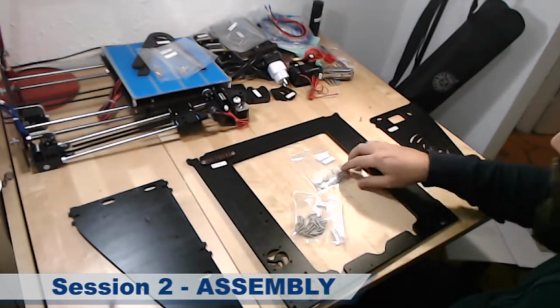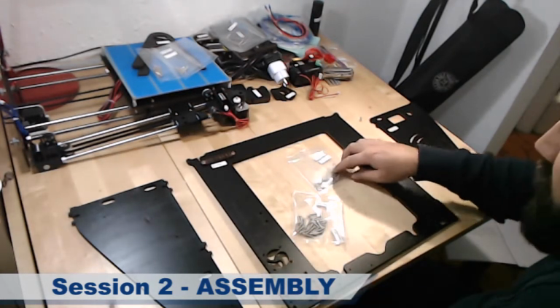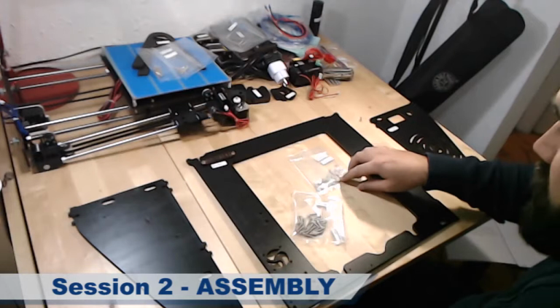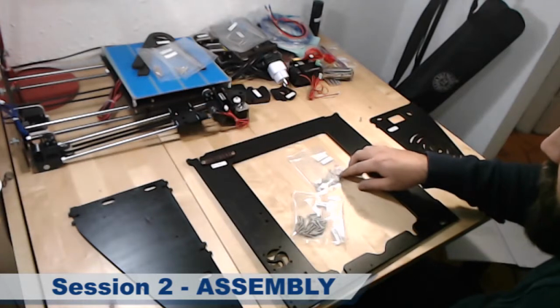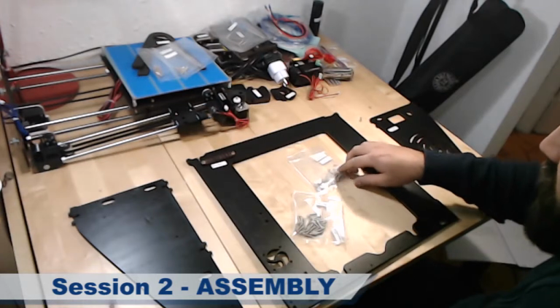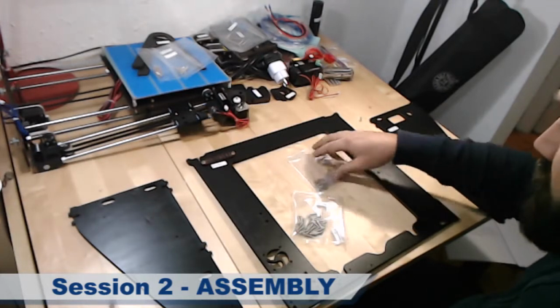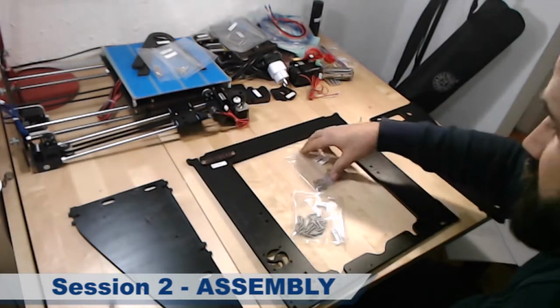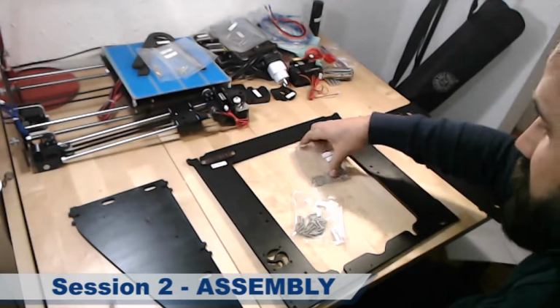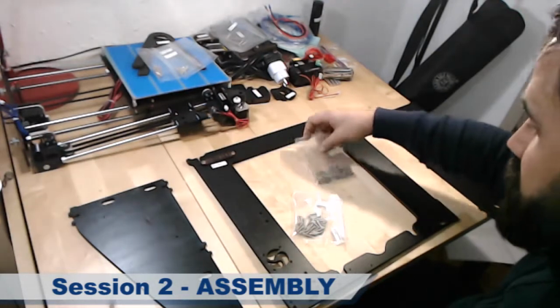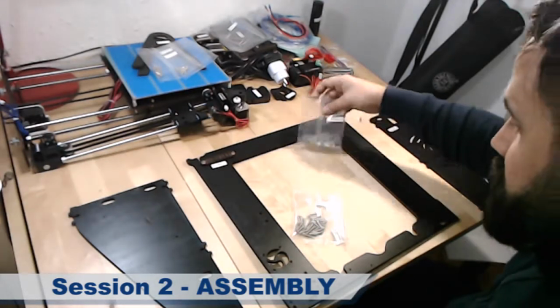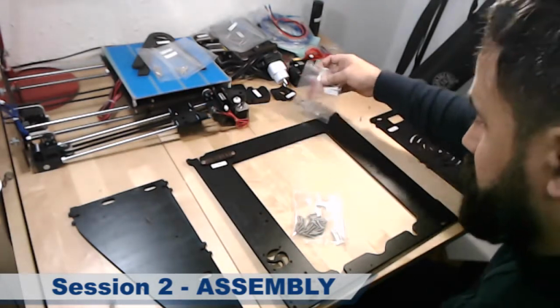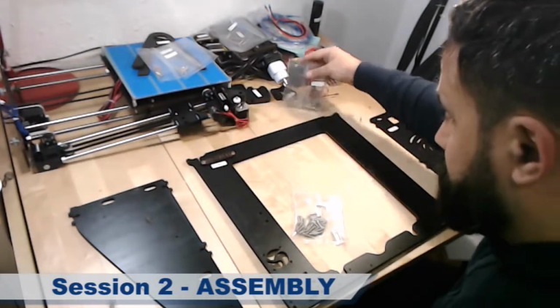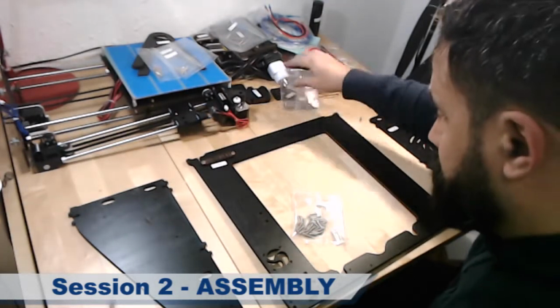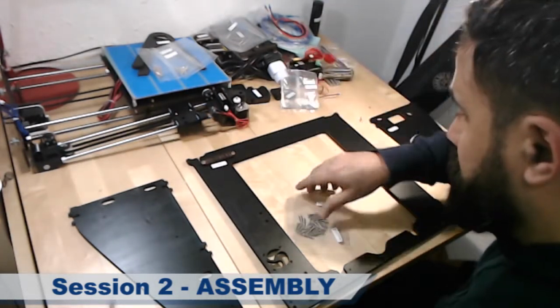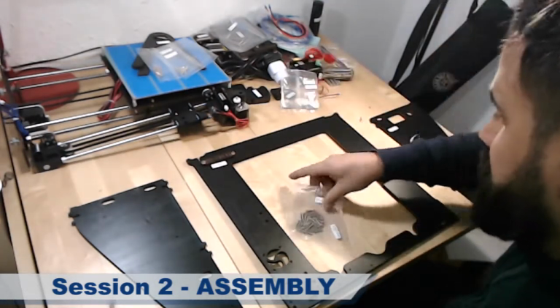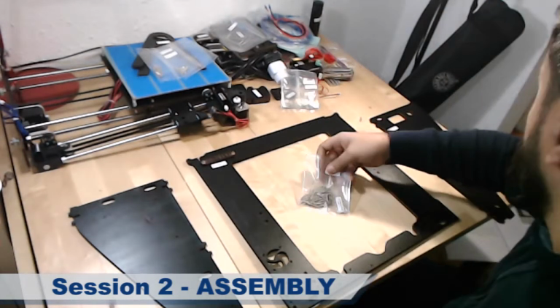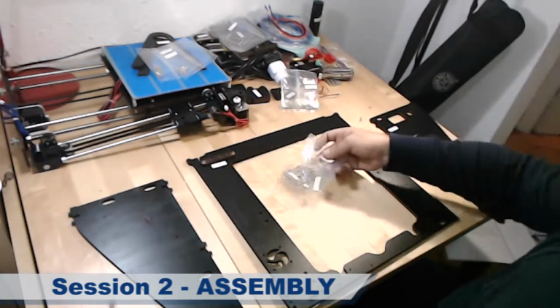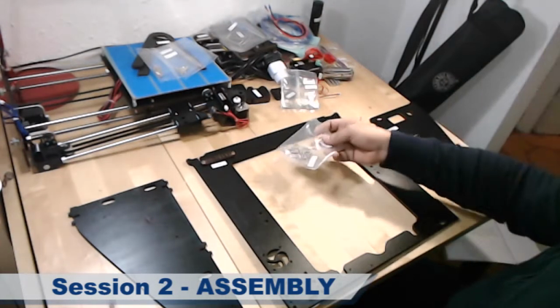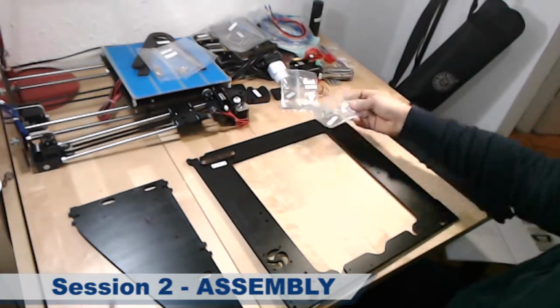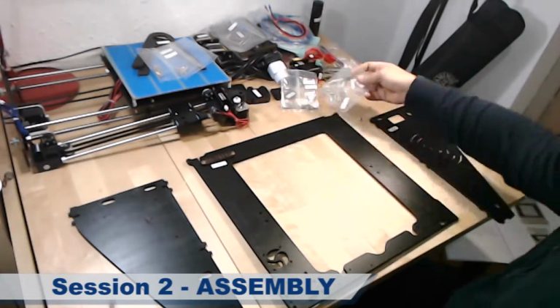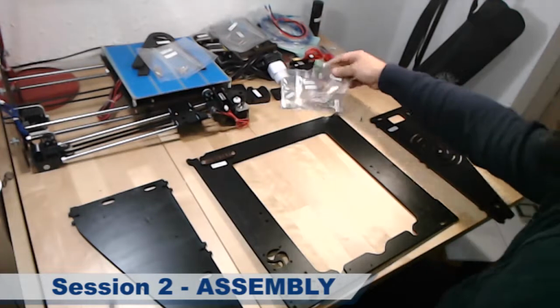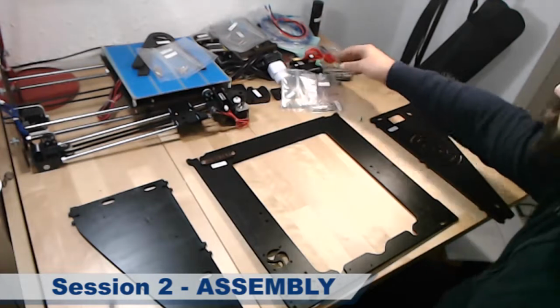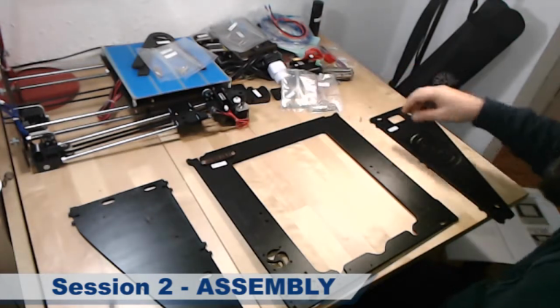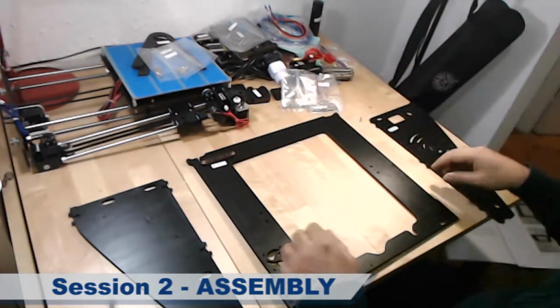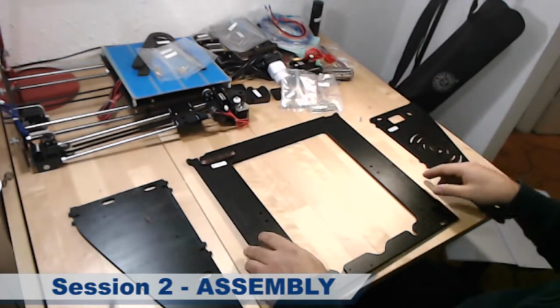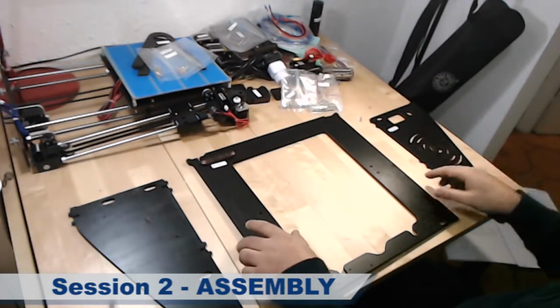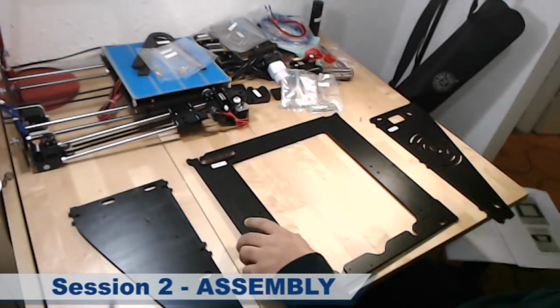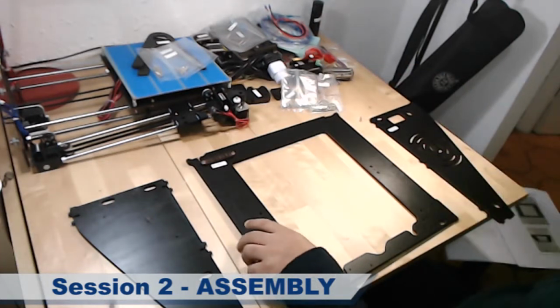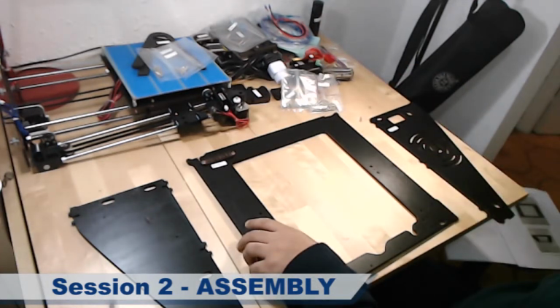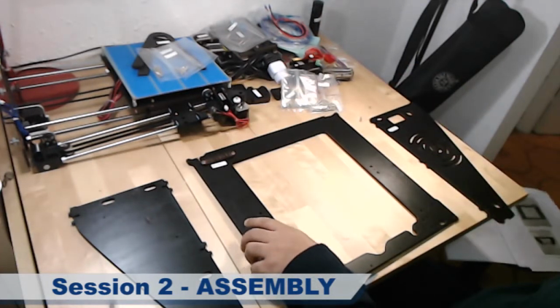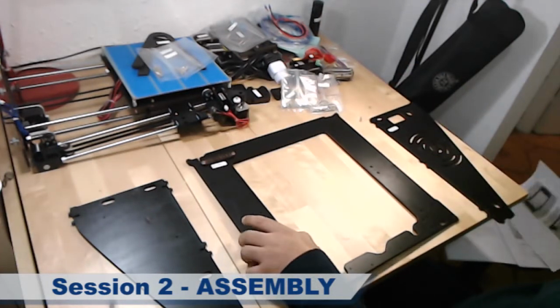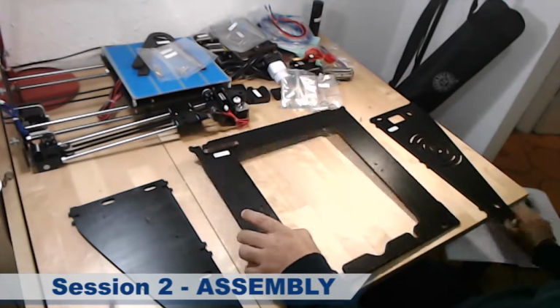I will use all these screws to build it, and the way to do this is like this.